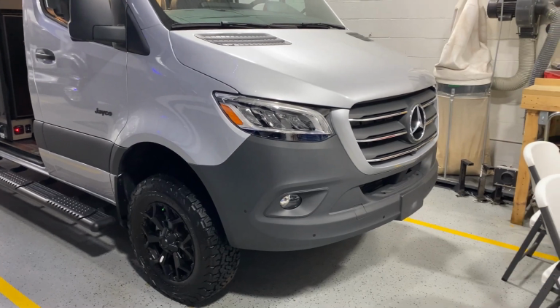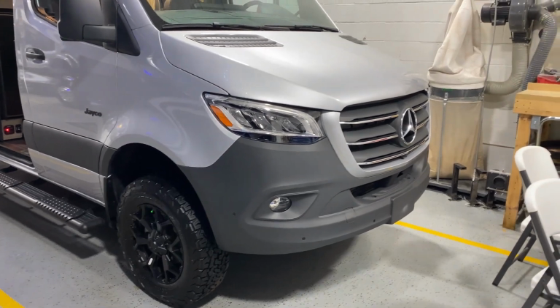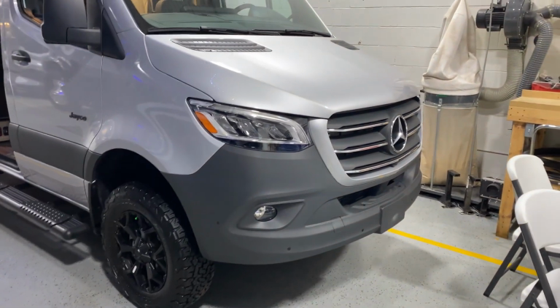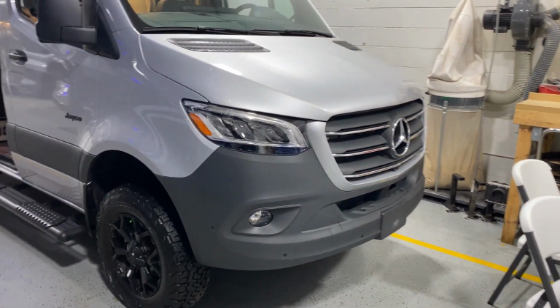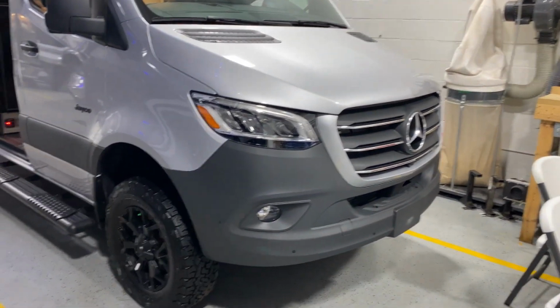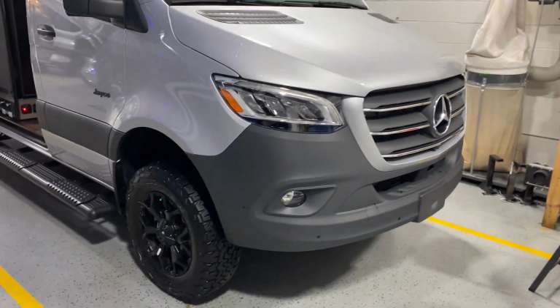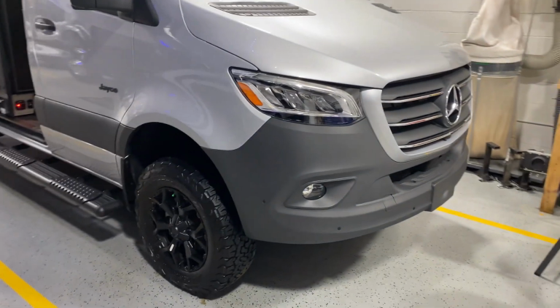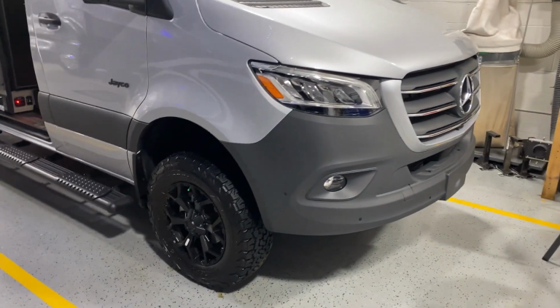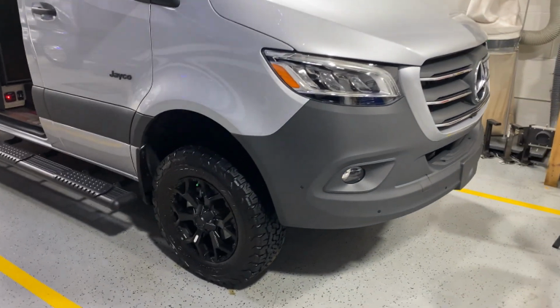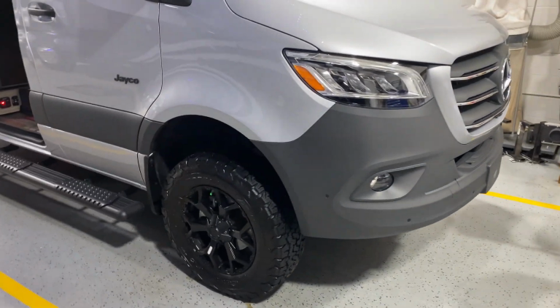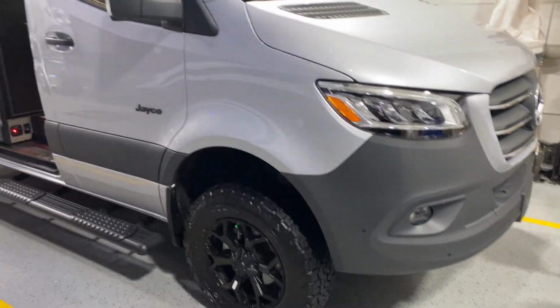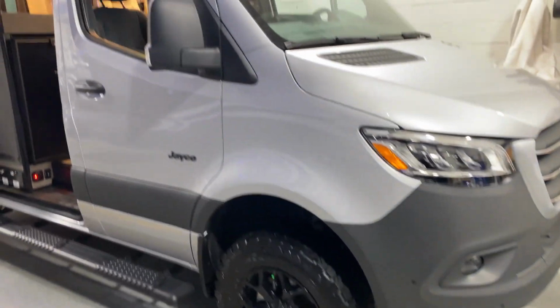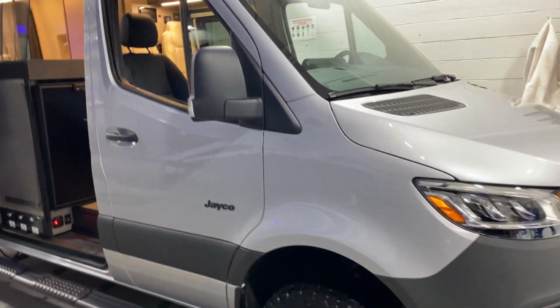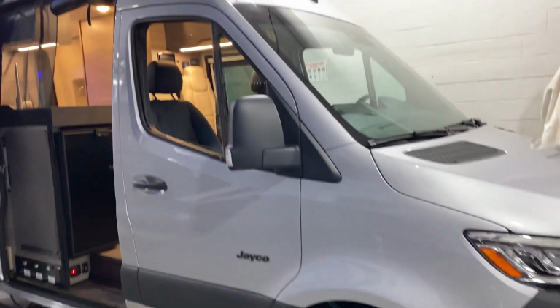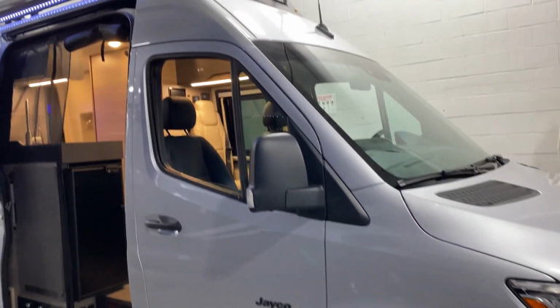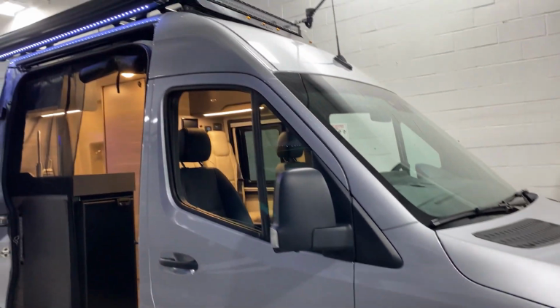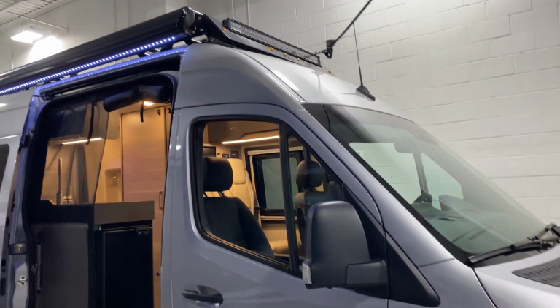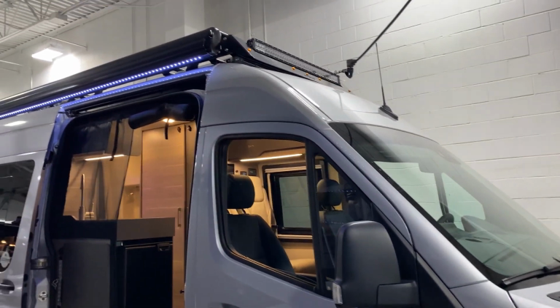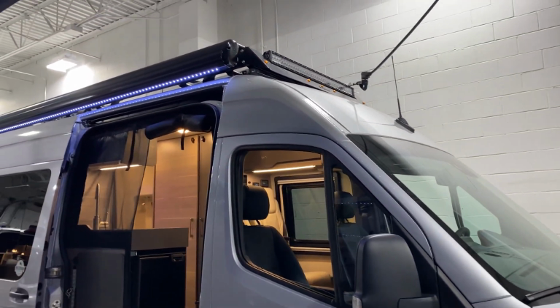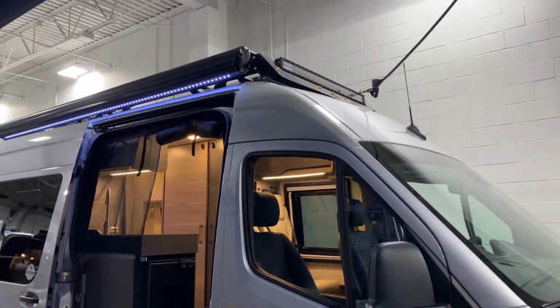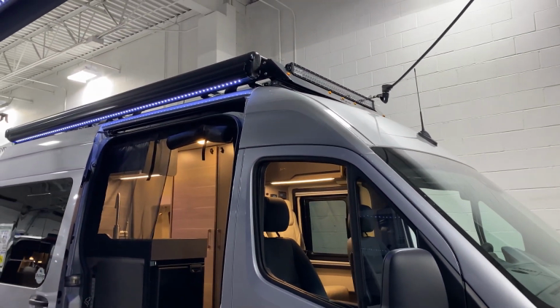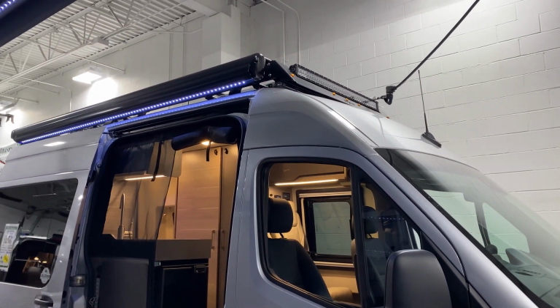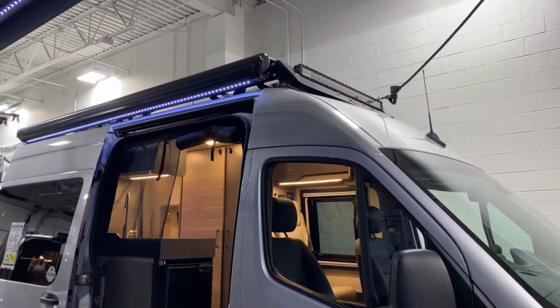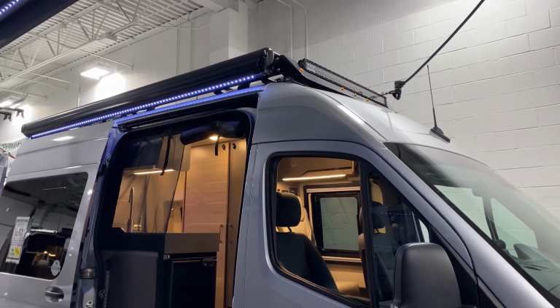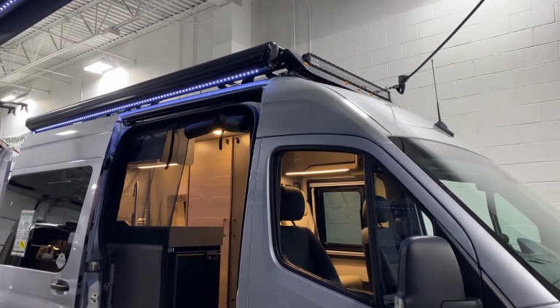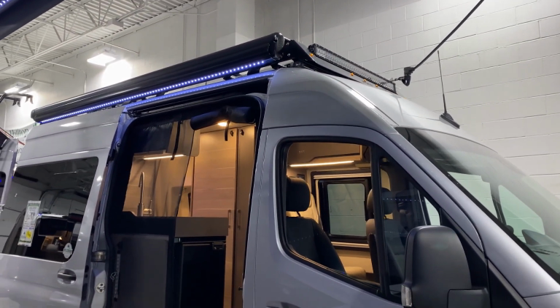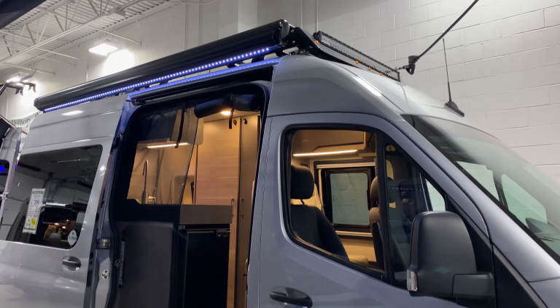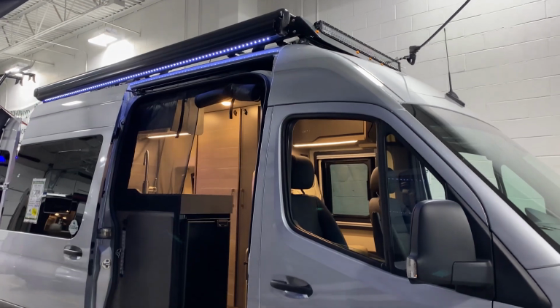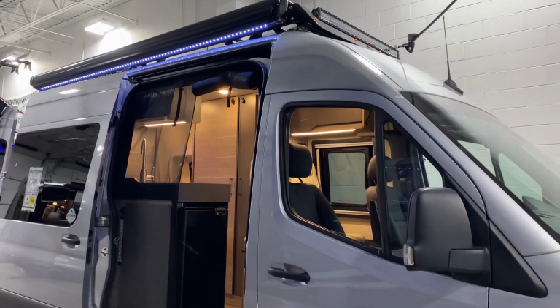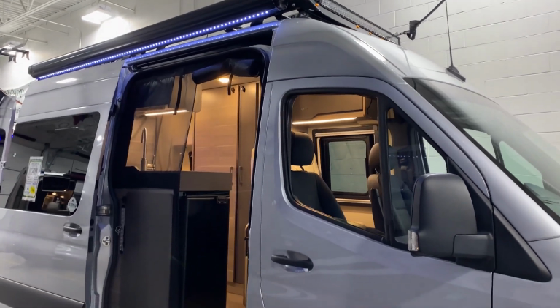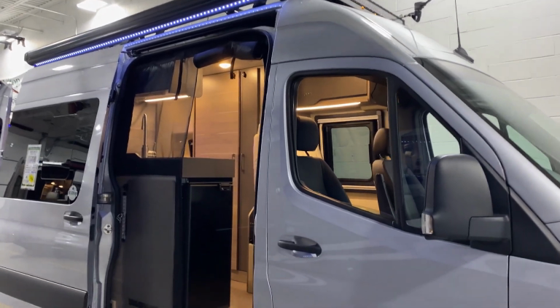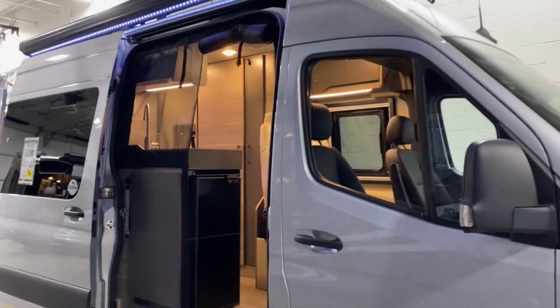You obviously are in the Mercedes chassis here. You've got the big tires up top, you've got a roof rack, you've got 200 watts of solar up there, and this is going to be an all-wheel drive vehicle.